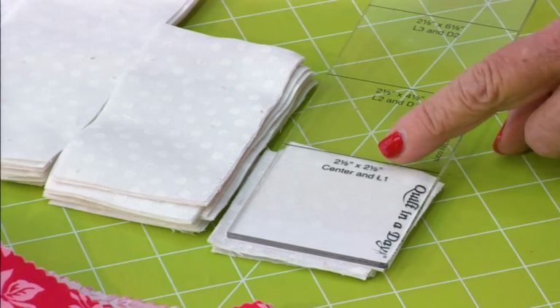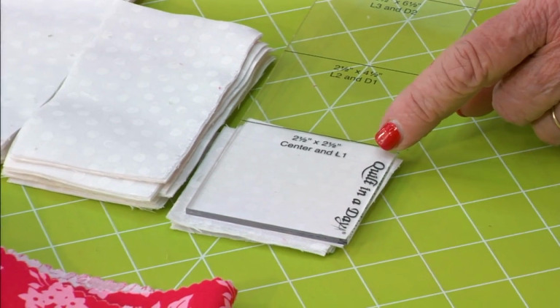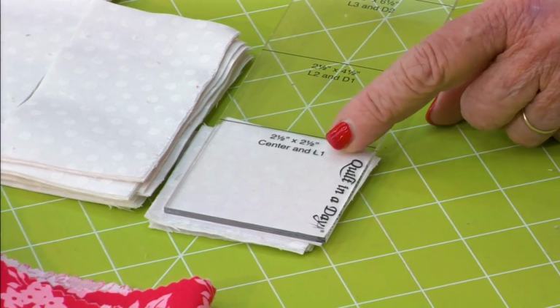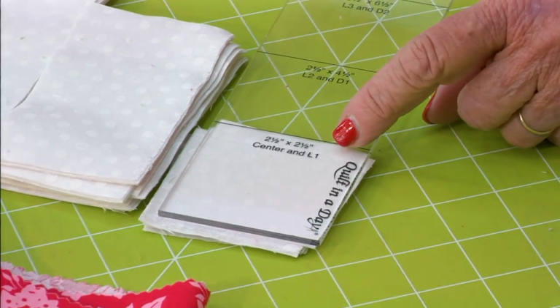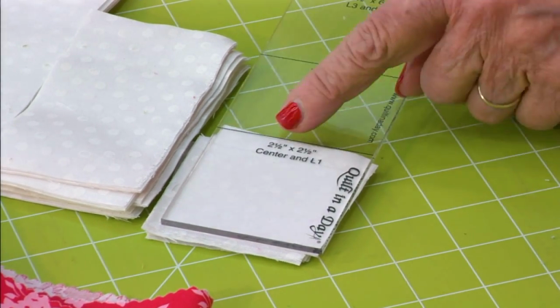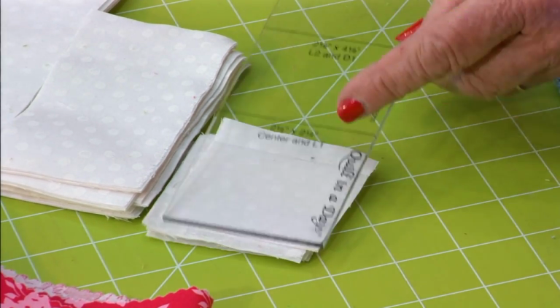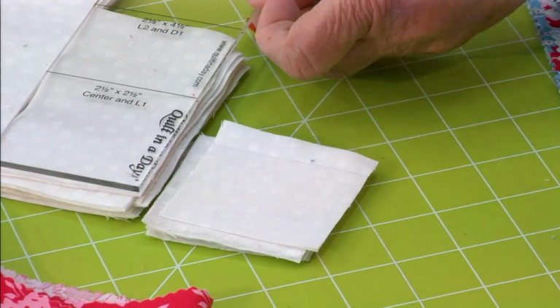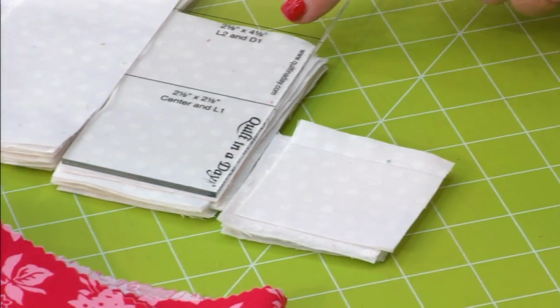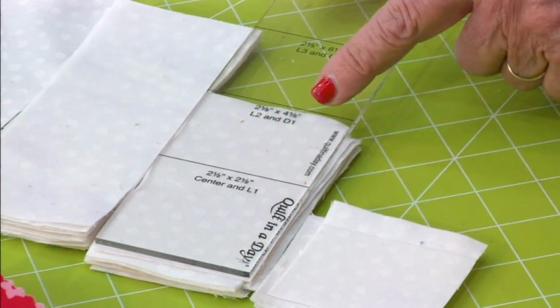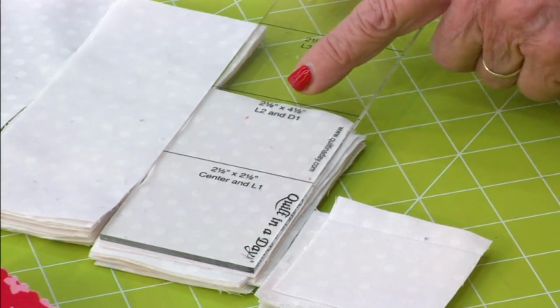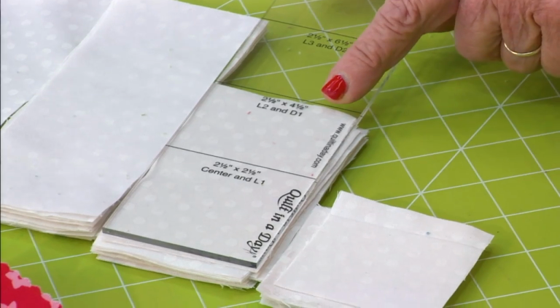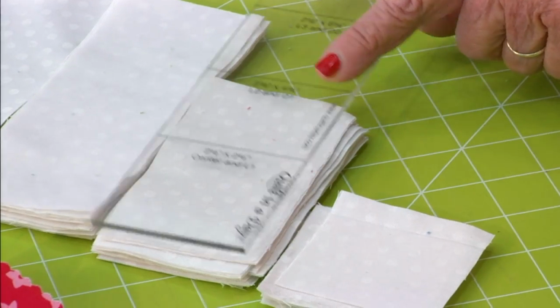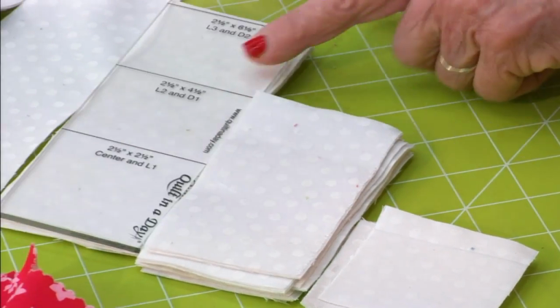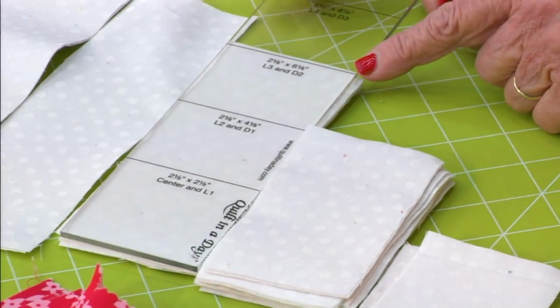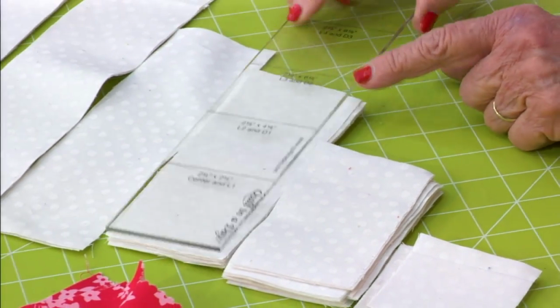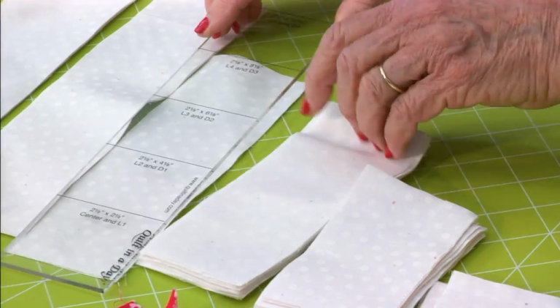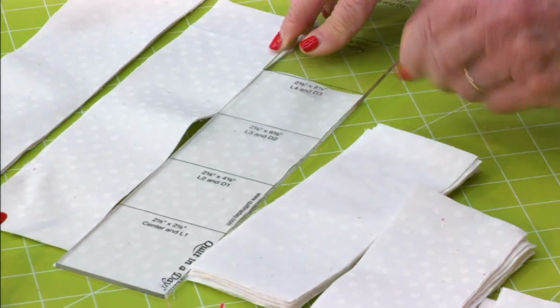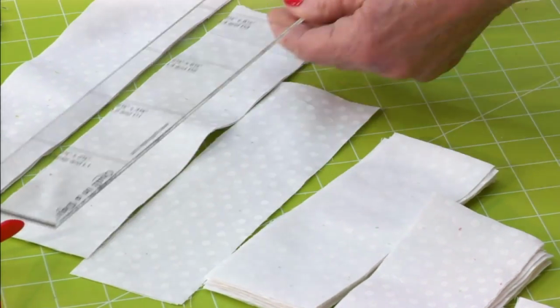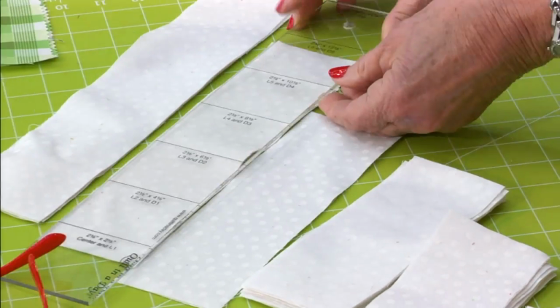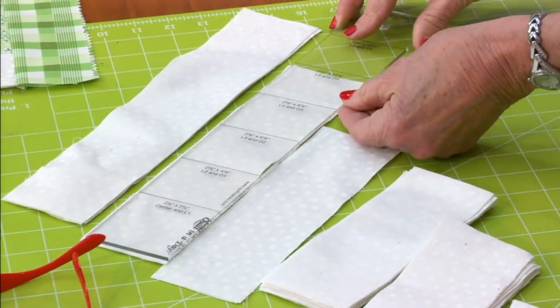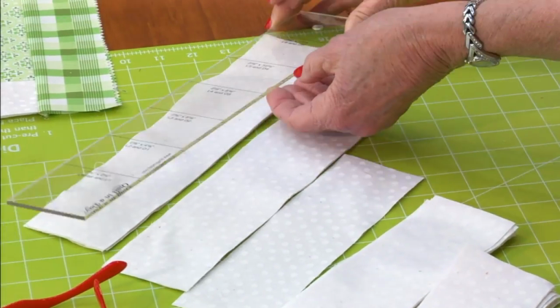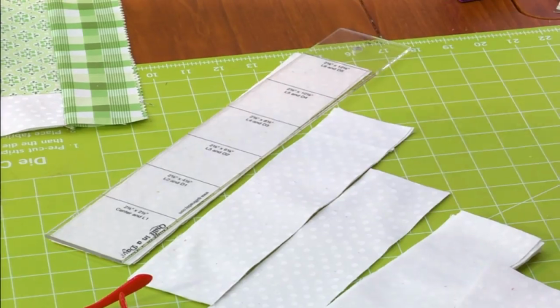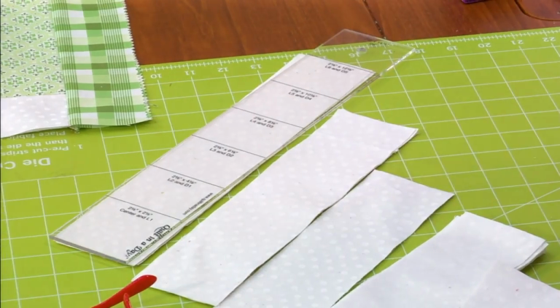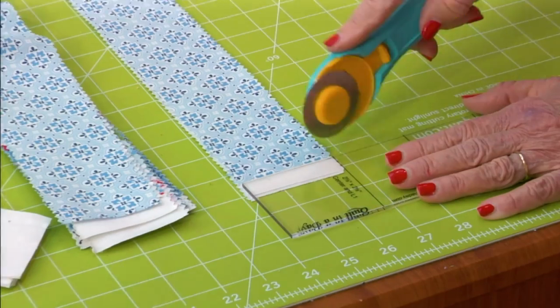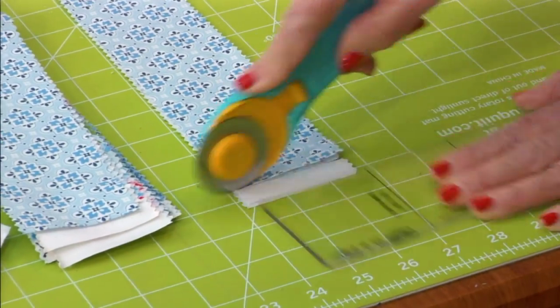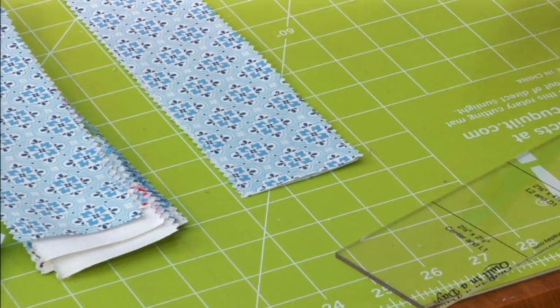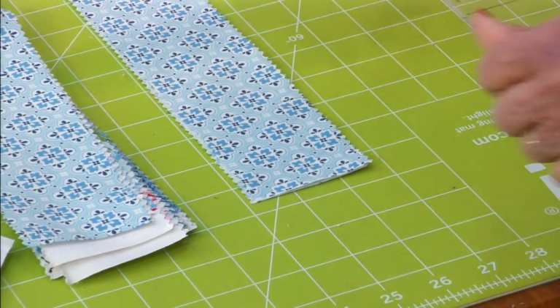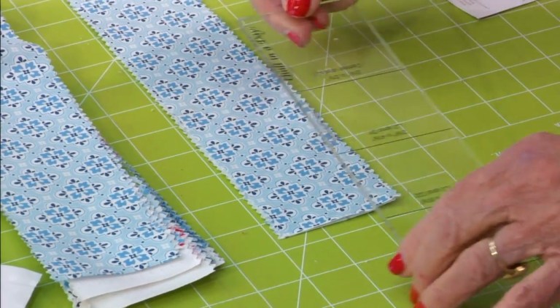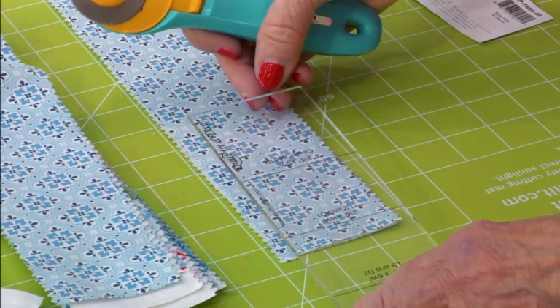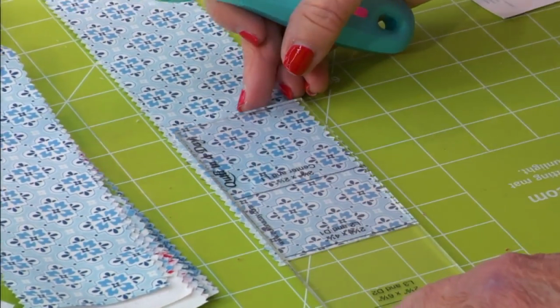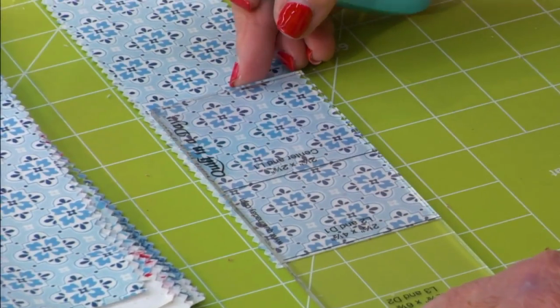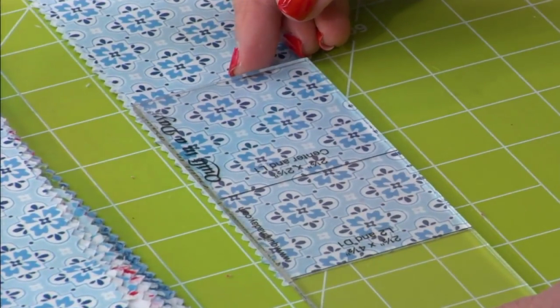Cut all your background strips first. They're in increments of two and a half, two and a half, four and a half, six and a half, eight and a half, ten and a half. Then switch to your dark fabrics.